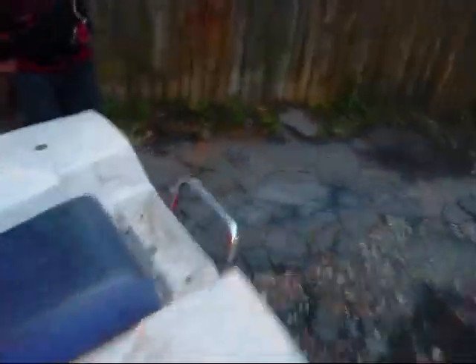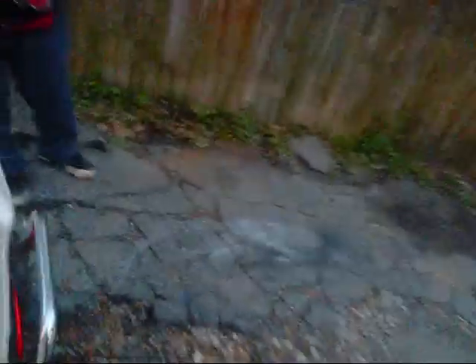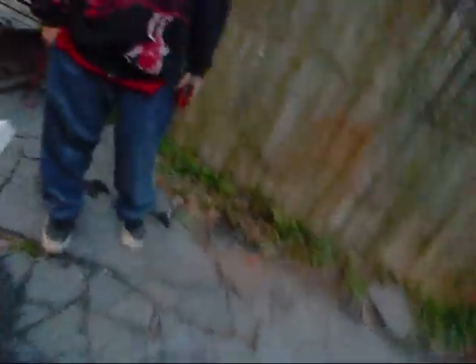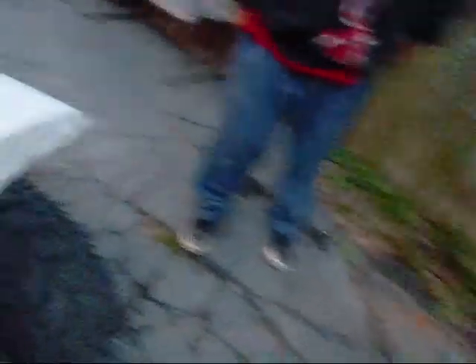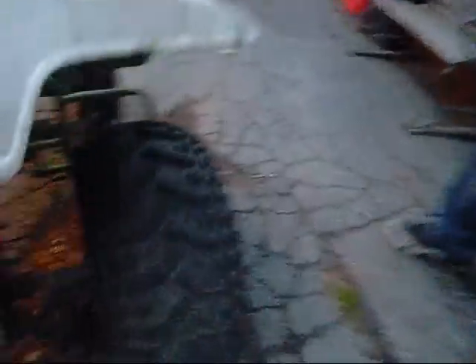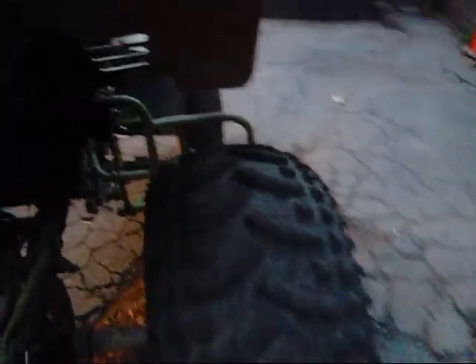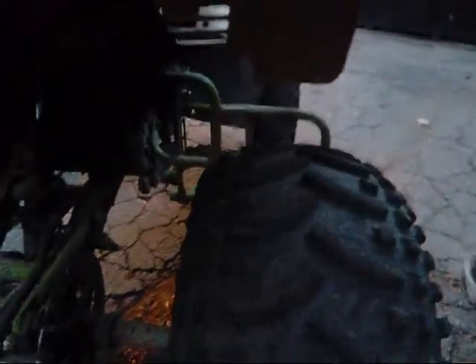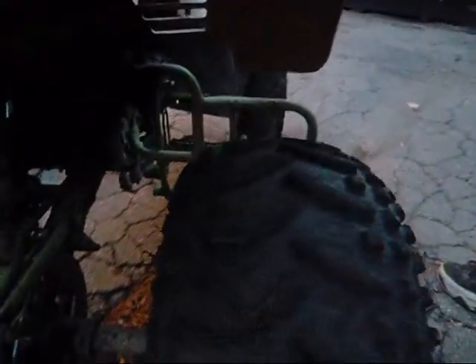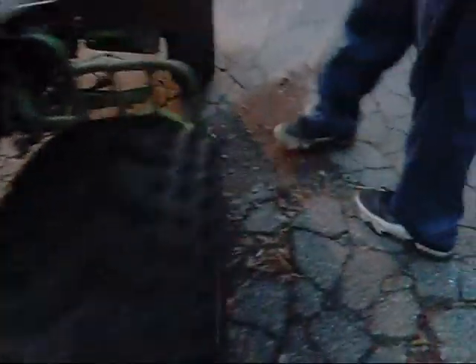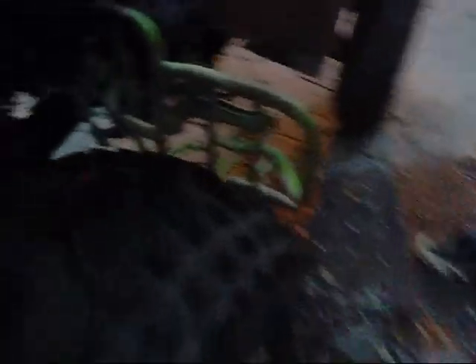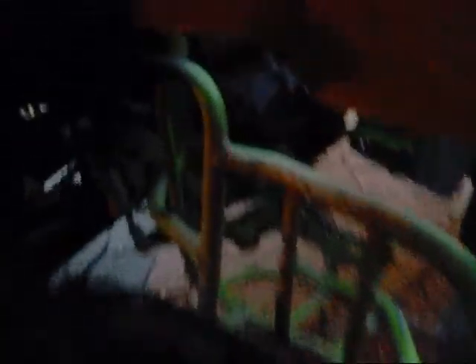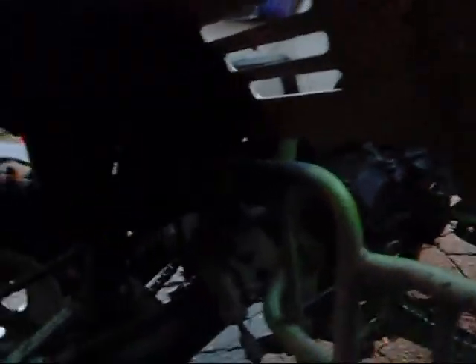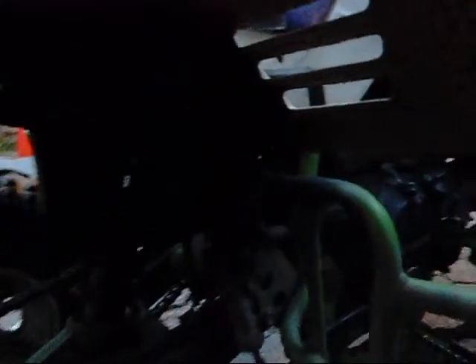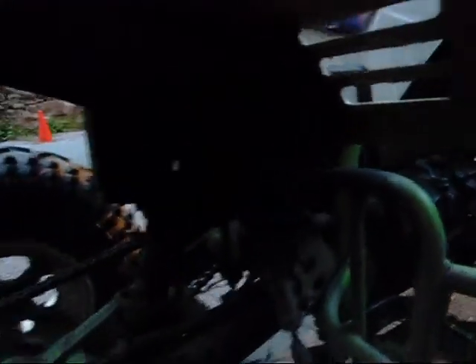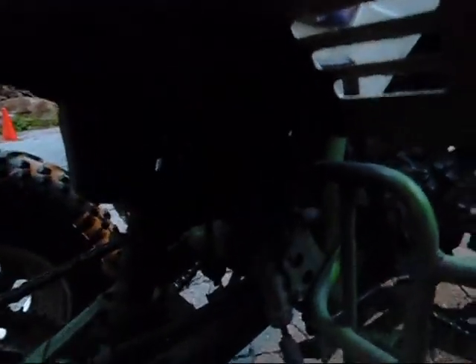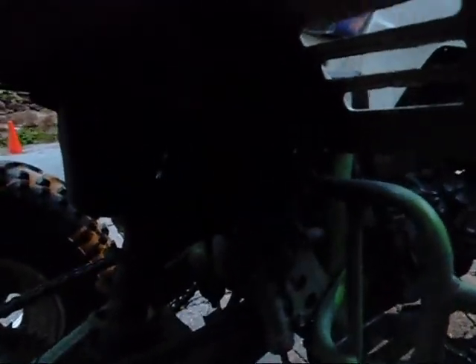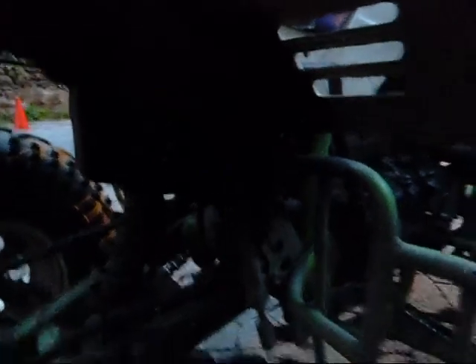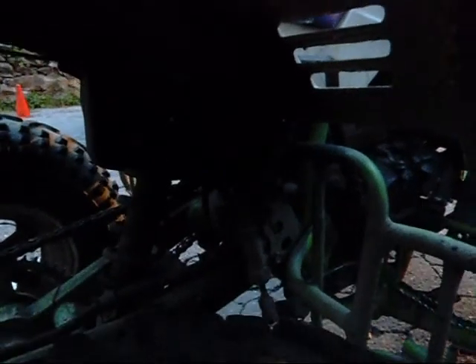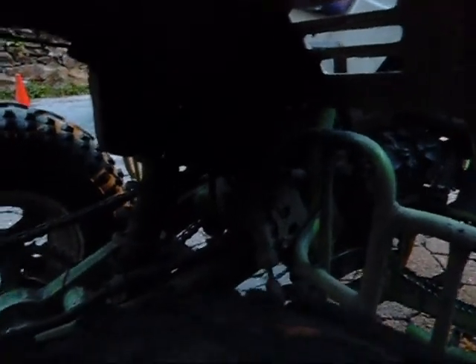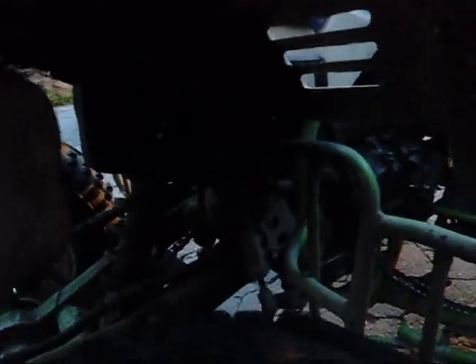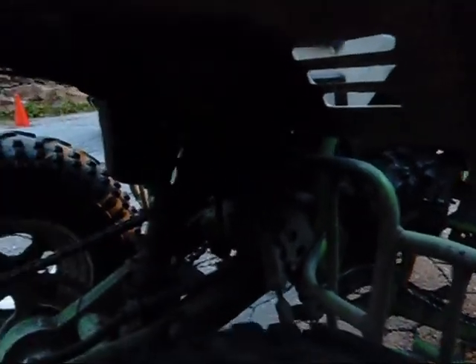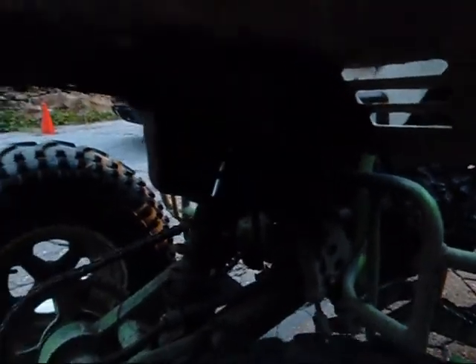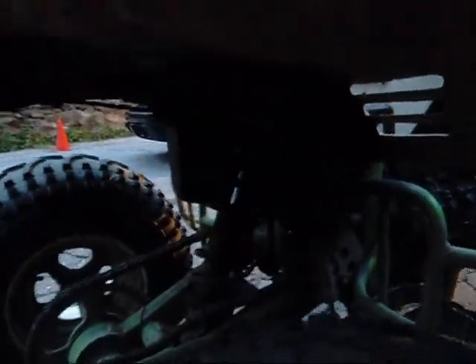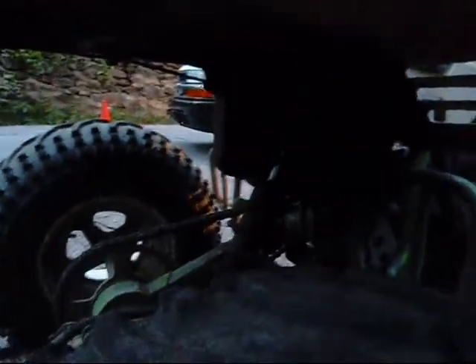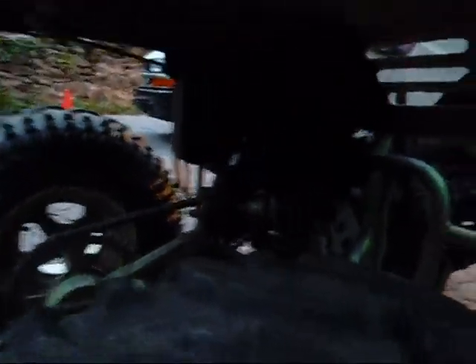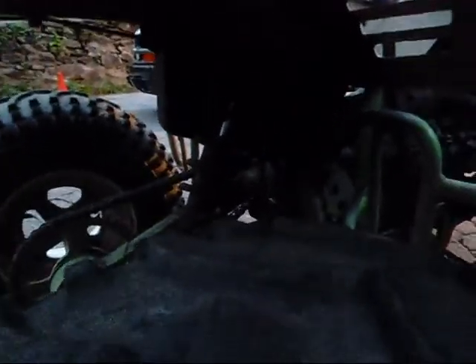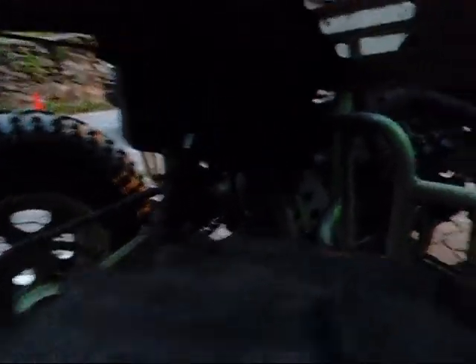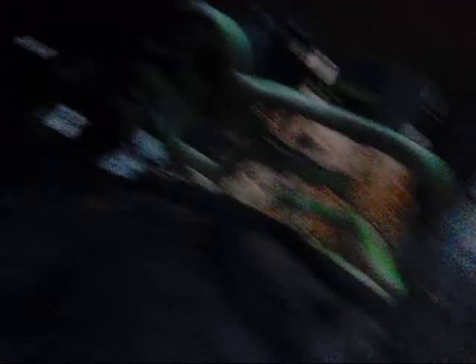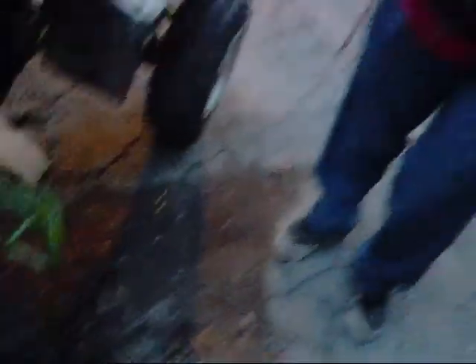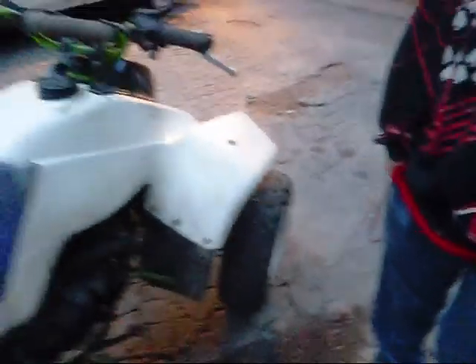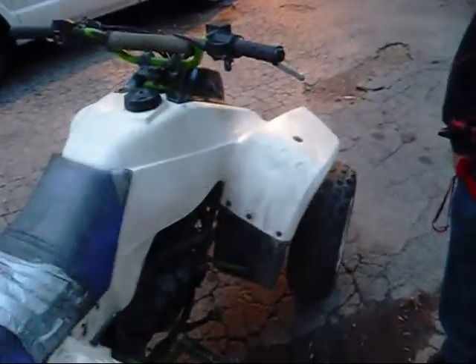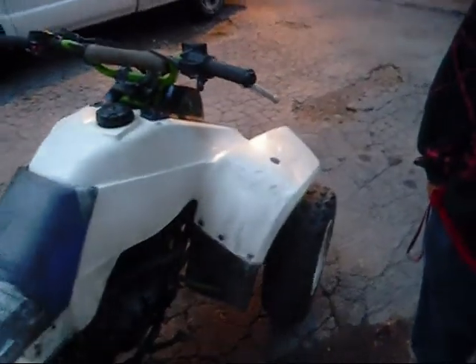It's loud because the muffler ripped off right now. You can see the exhaust right there. The muffler ripped off — forgot to put that back on. It runs good though.